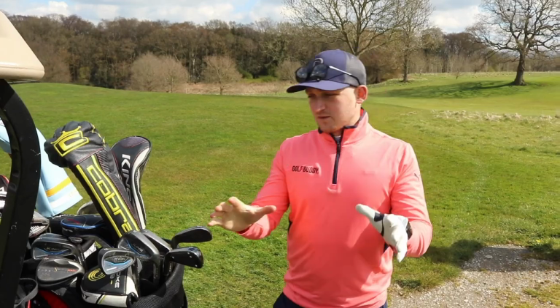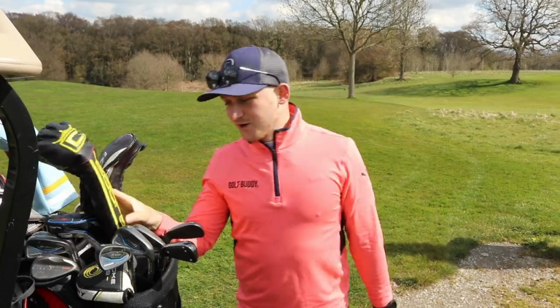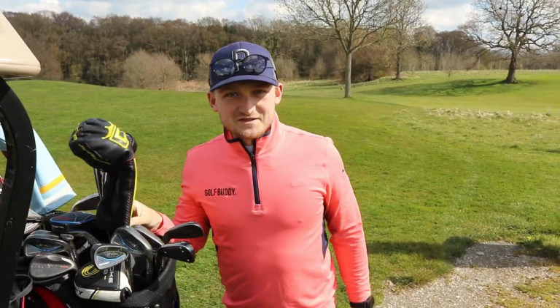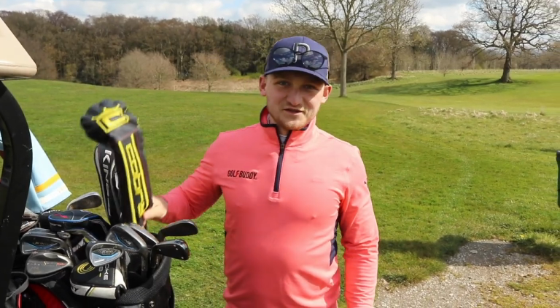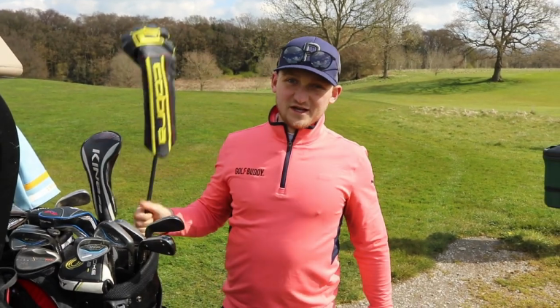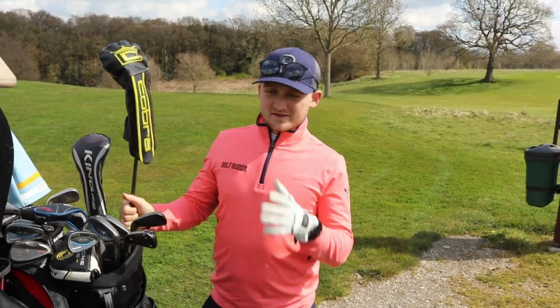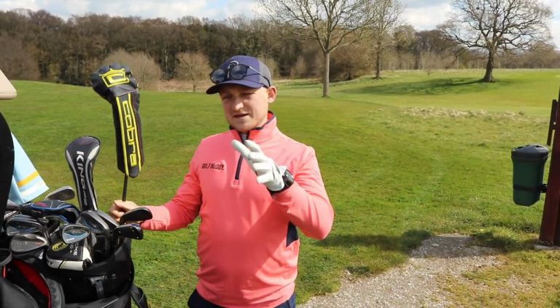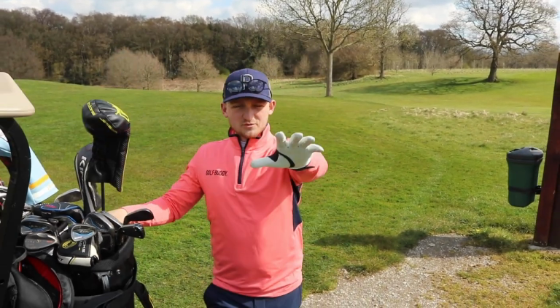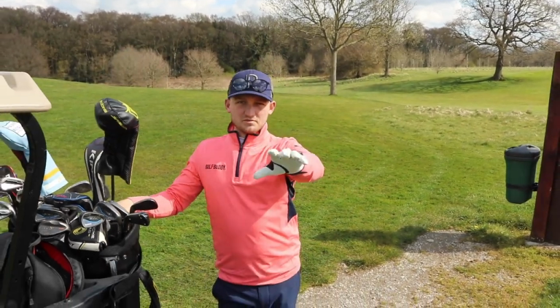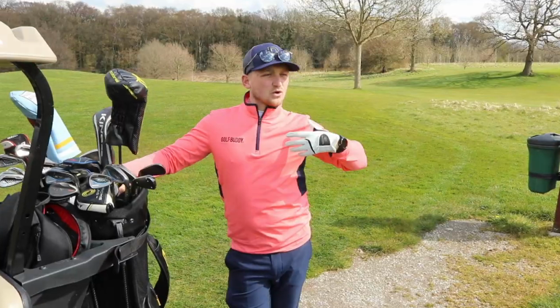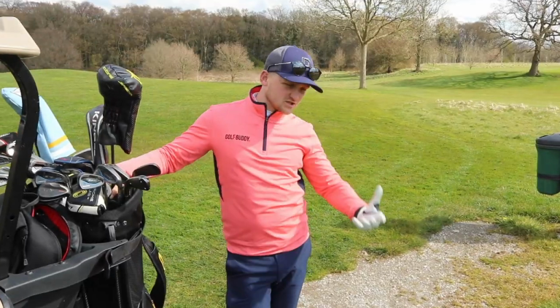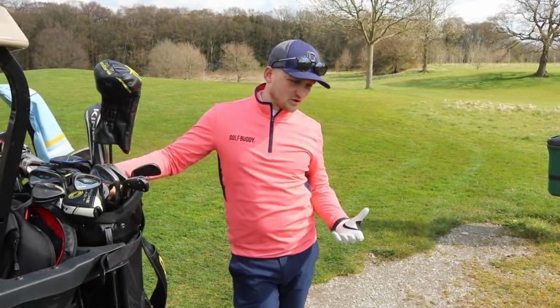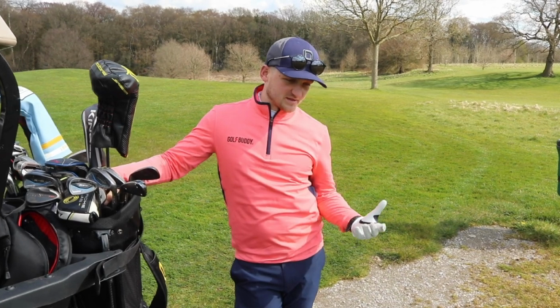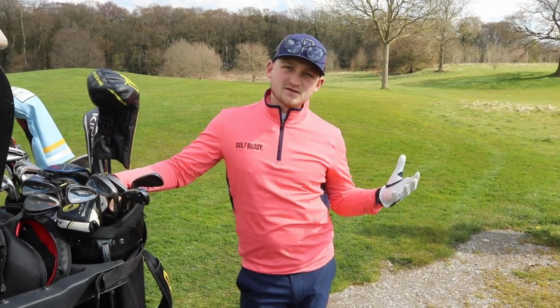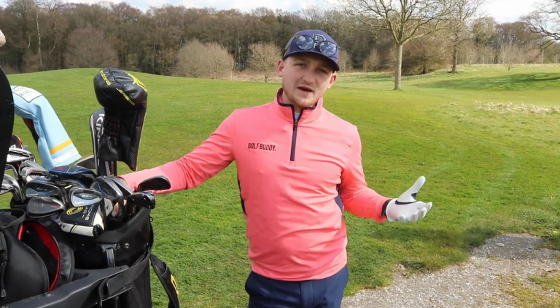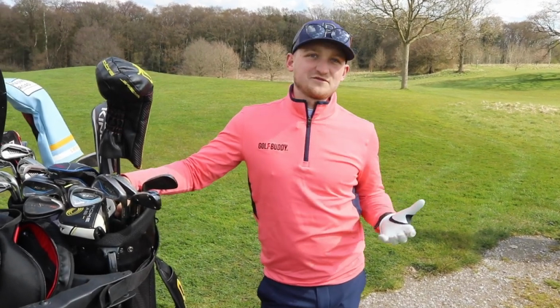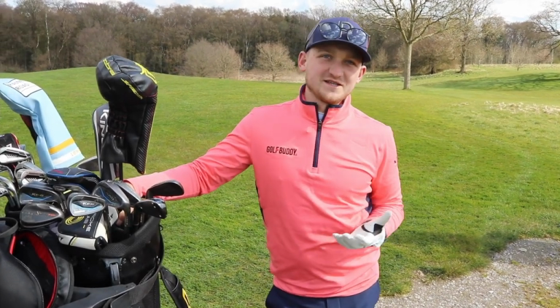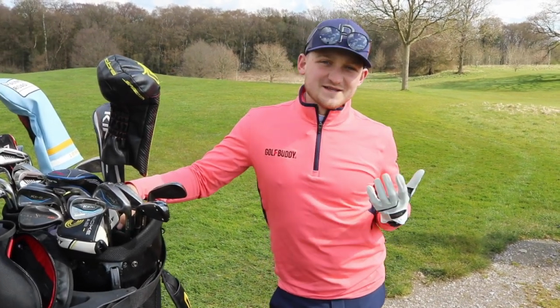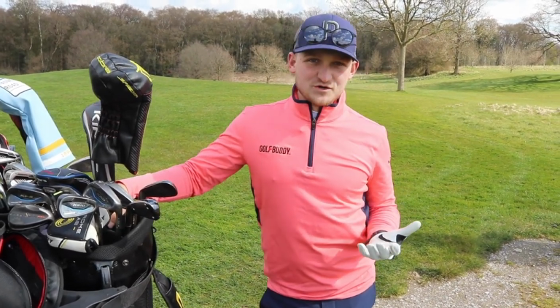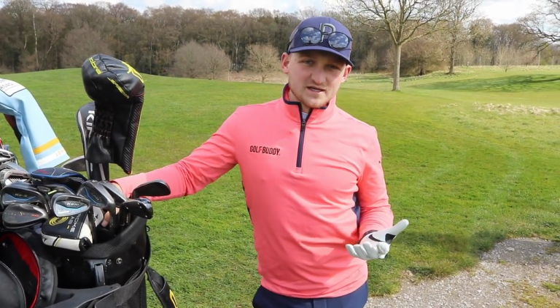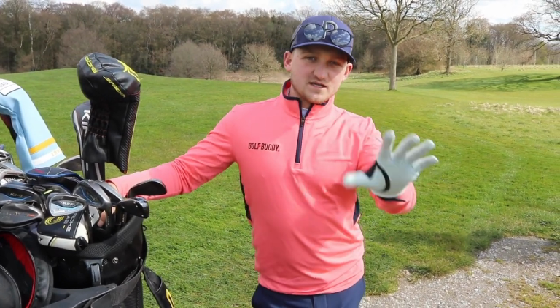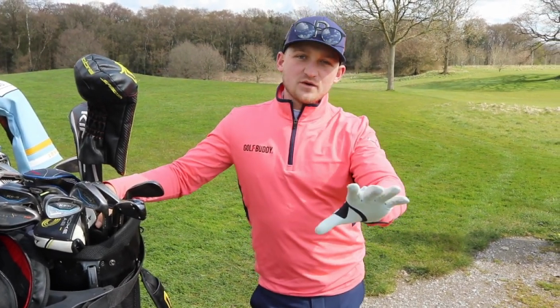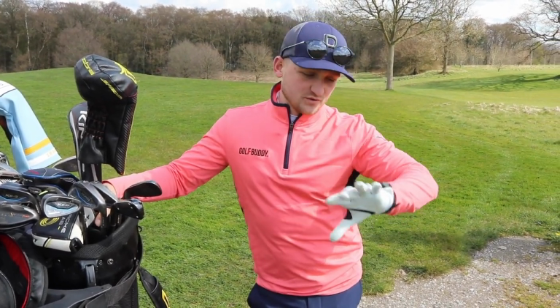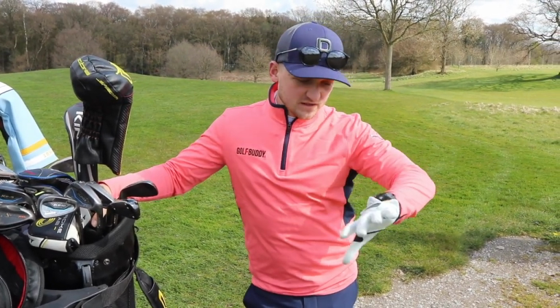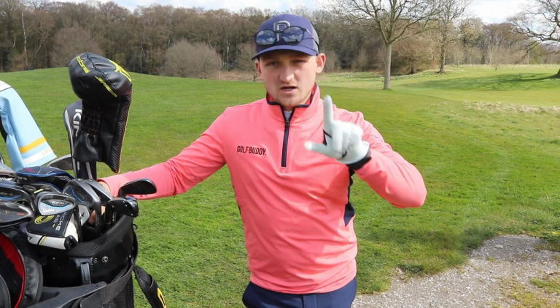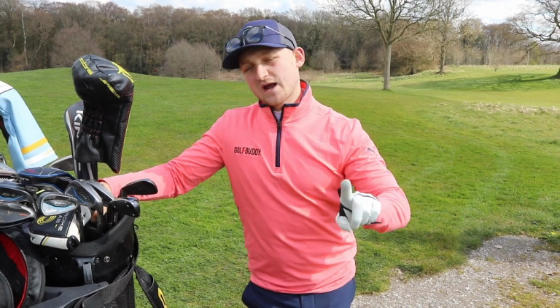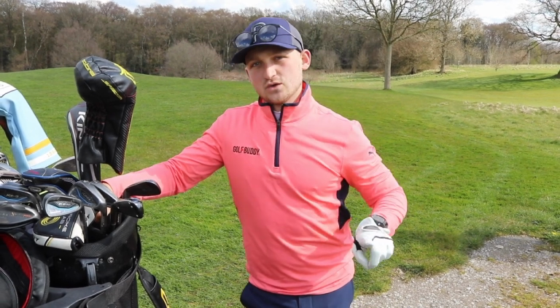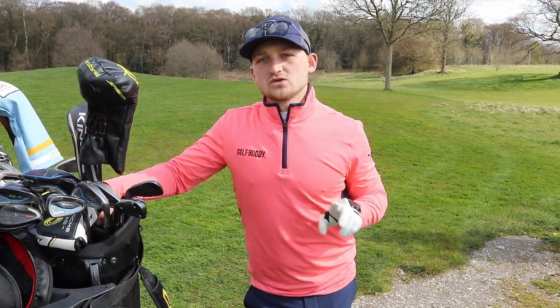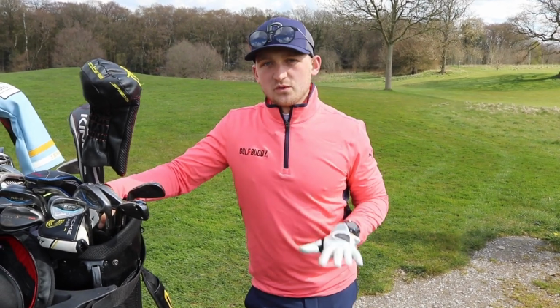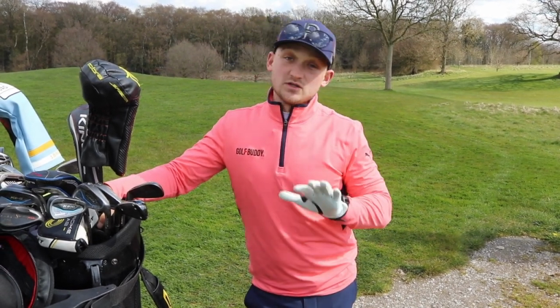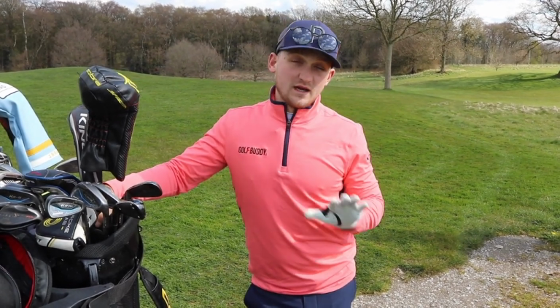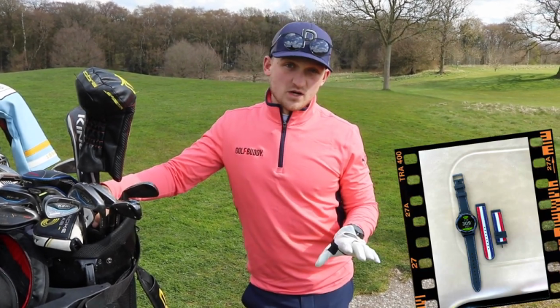Hi everybody, welcome back to a brand new video. Today we're going to double up. I thought we all need cheering up because it's a bit of a come down after watching the Masters all week. So we're going to go through the features on the brand new Golf Buddy W11 watch.